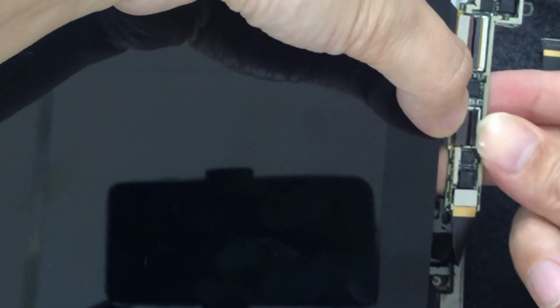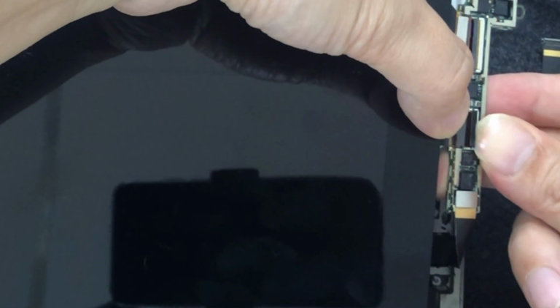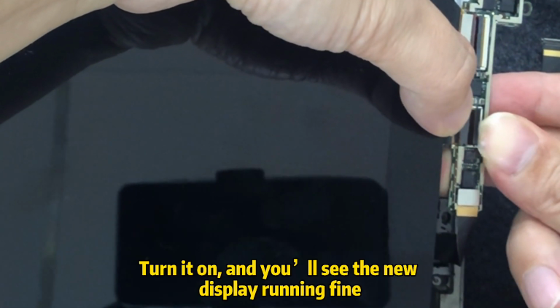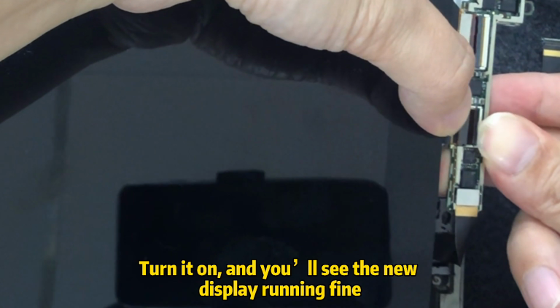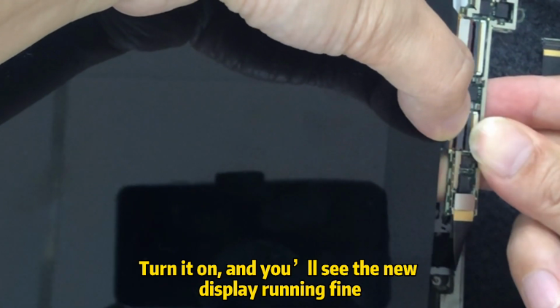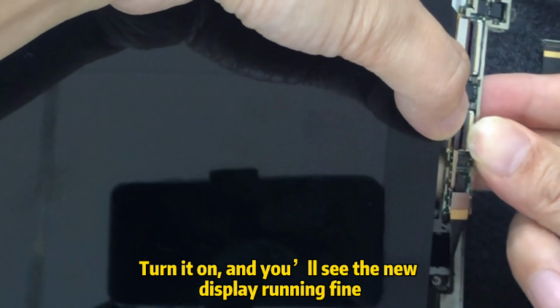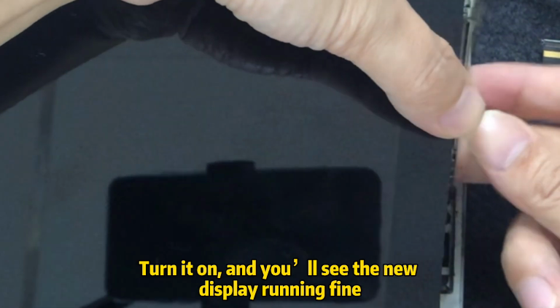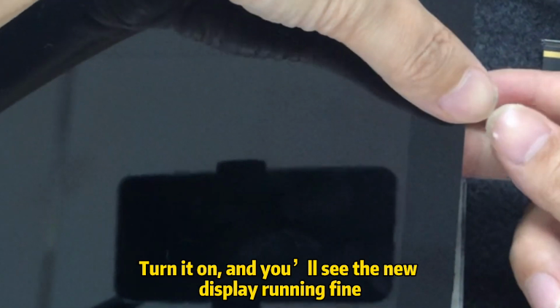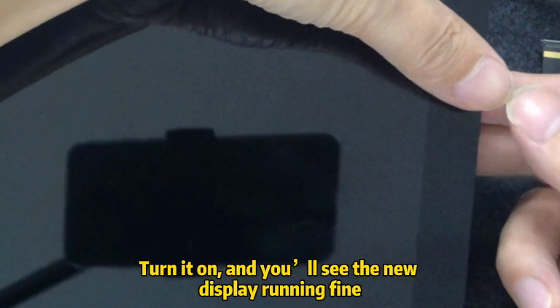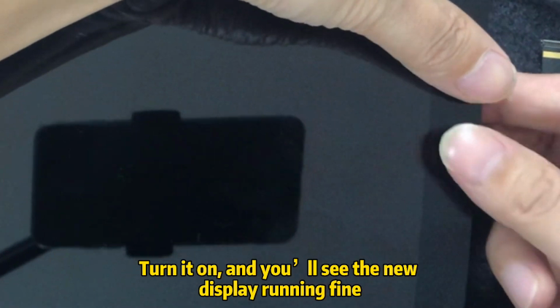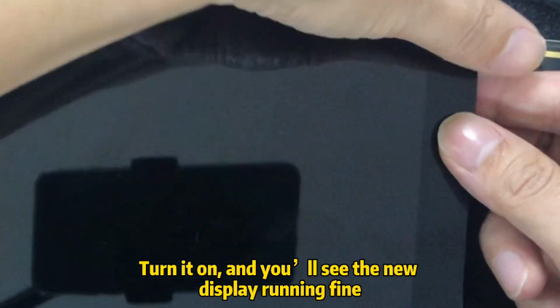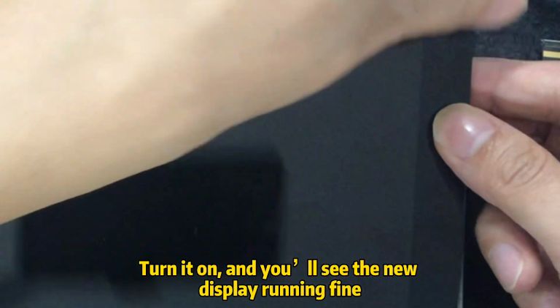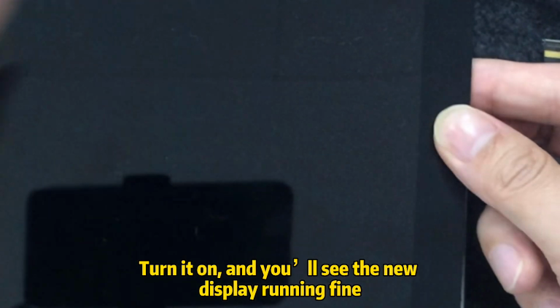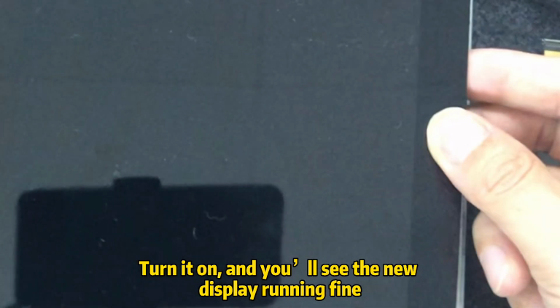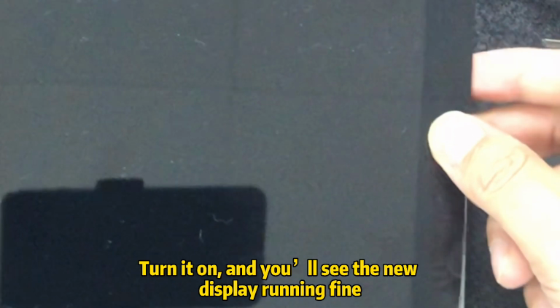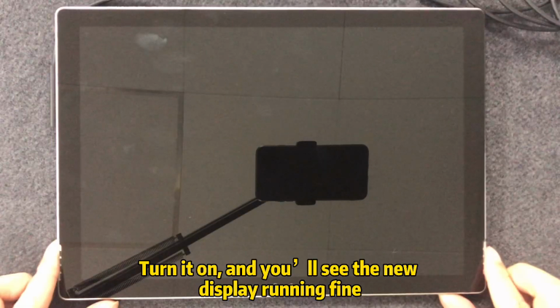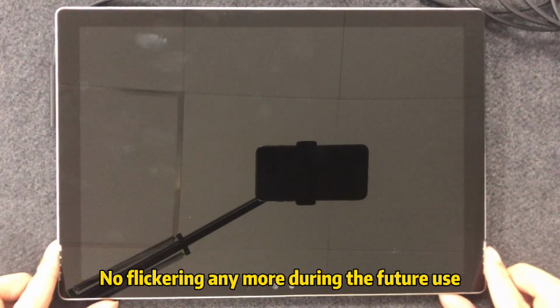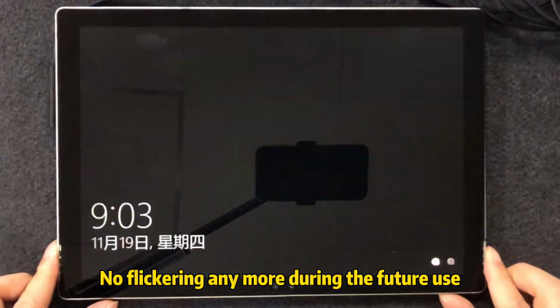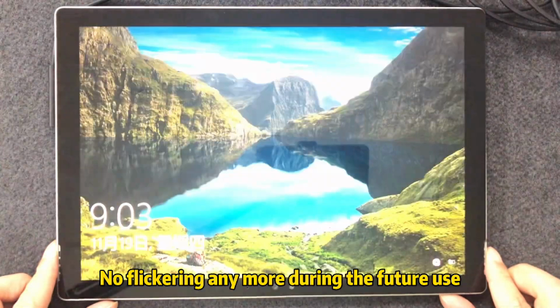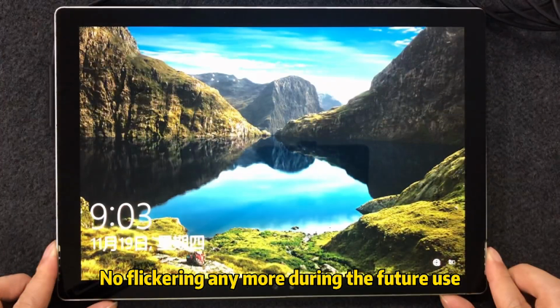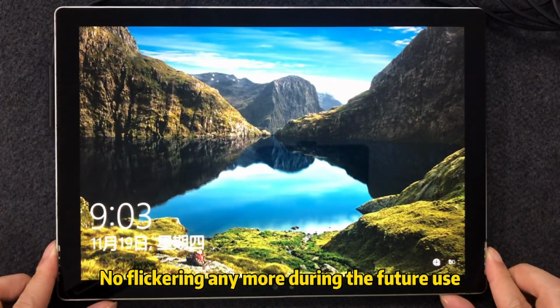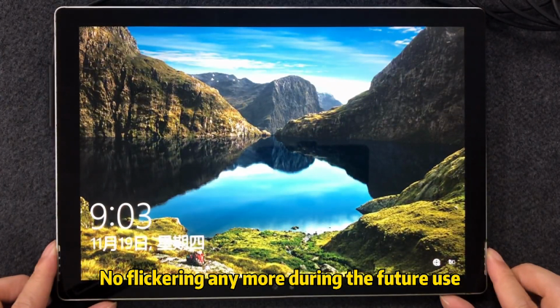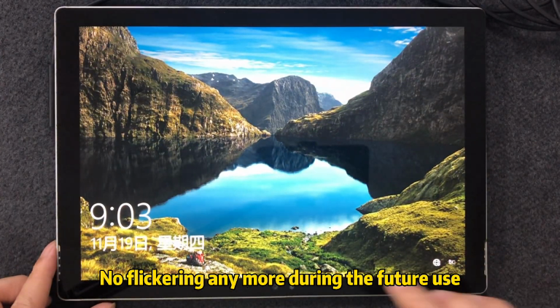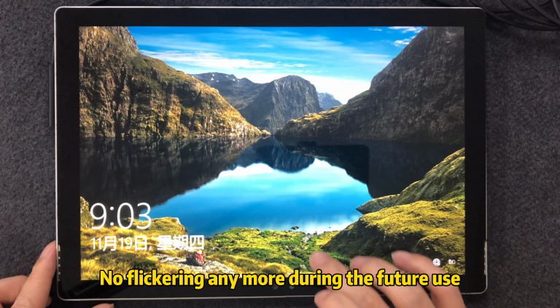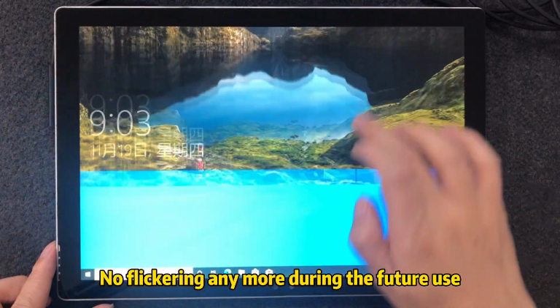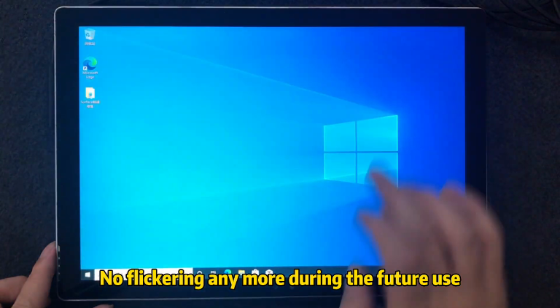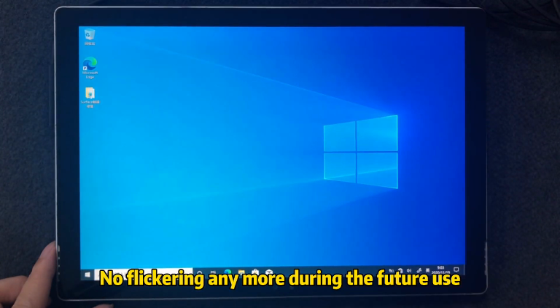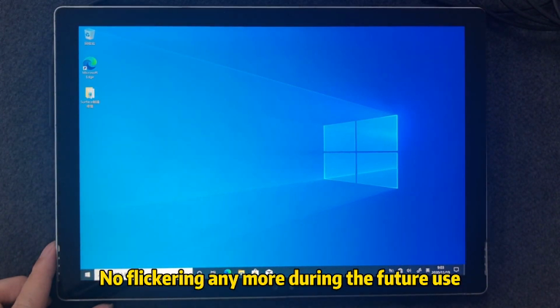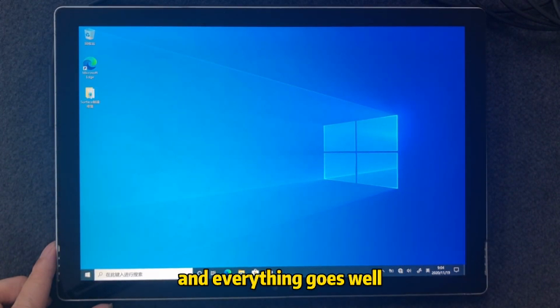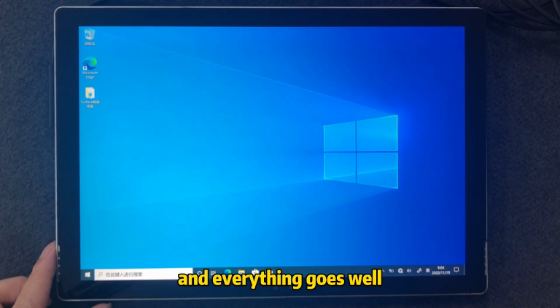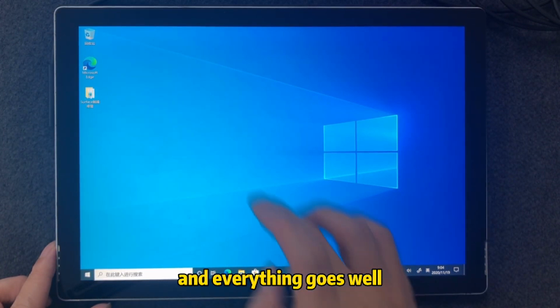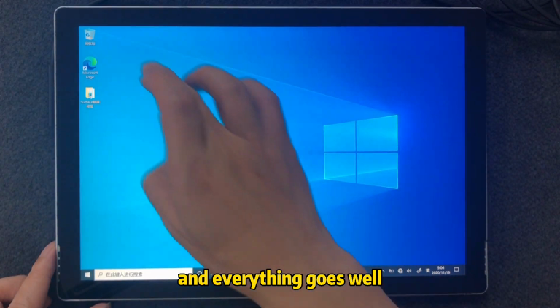Turn it on and you'll see the new display running fine. No flicker anymore during future usage, and everything goes well.